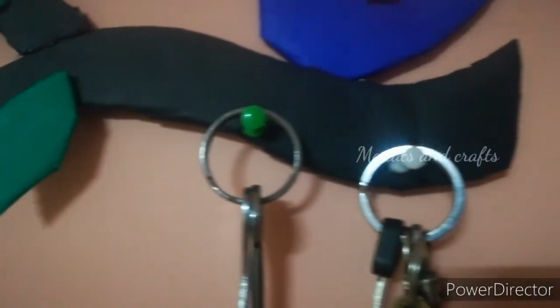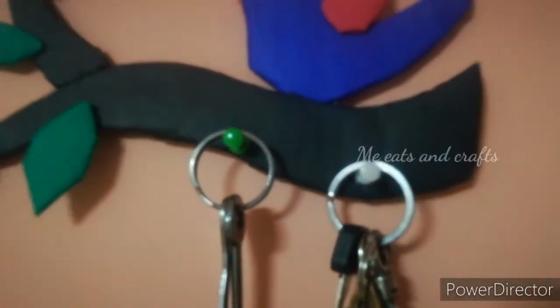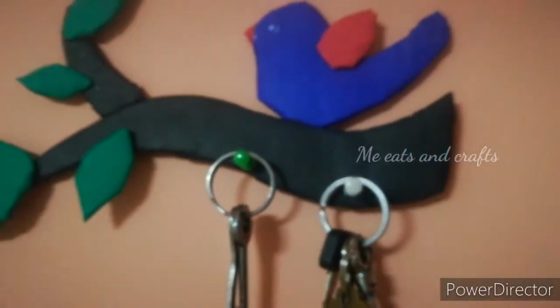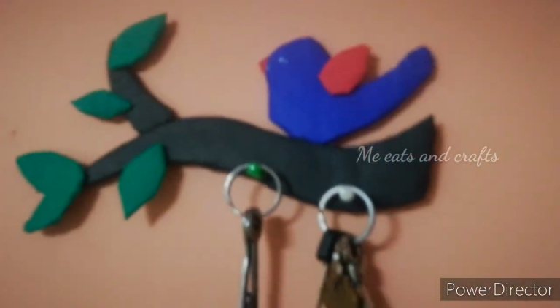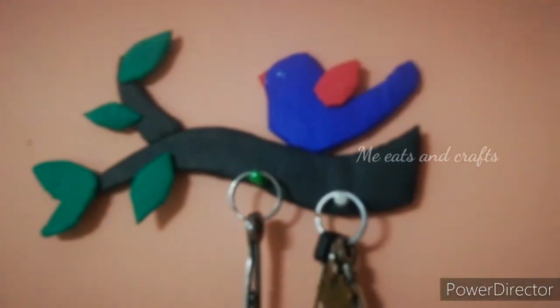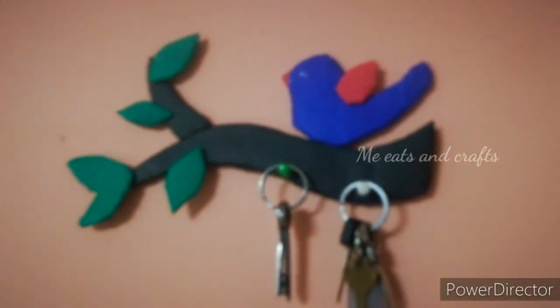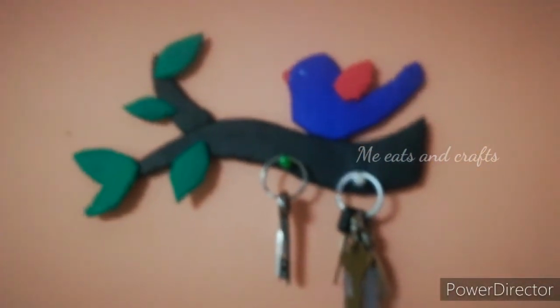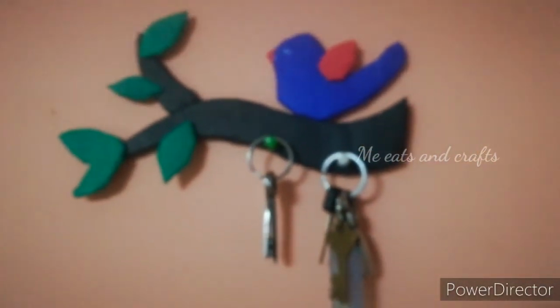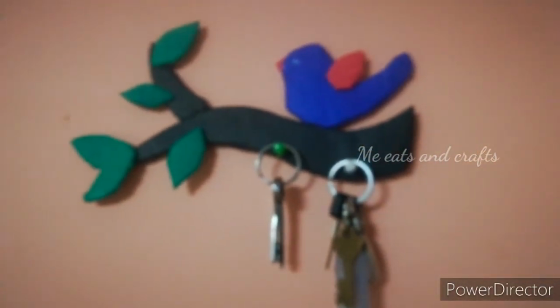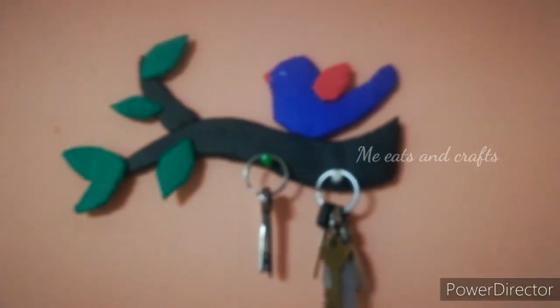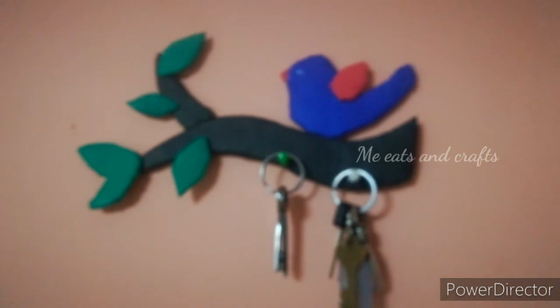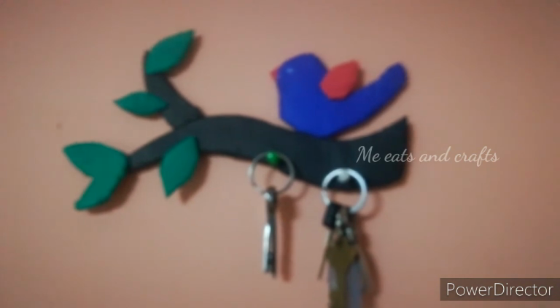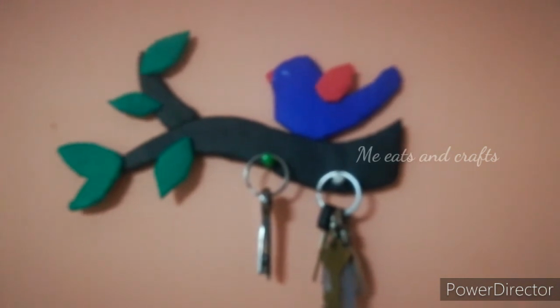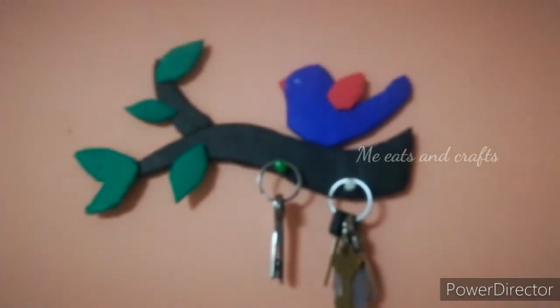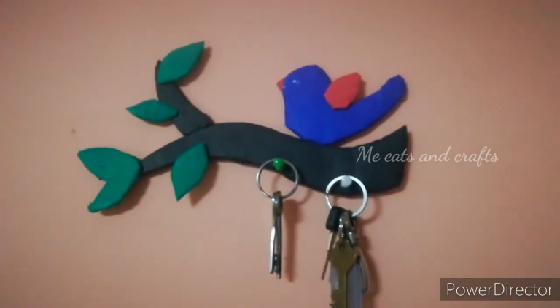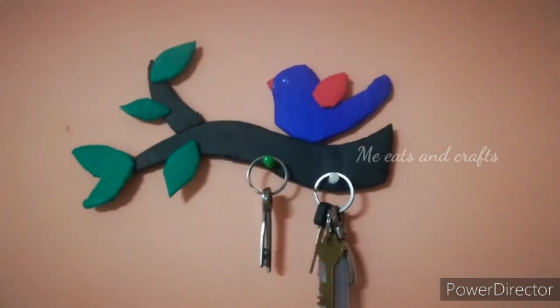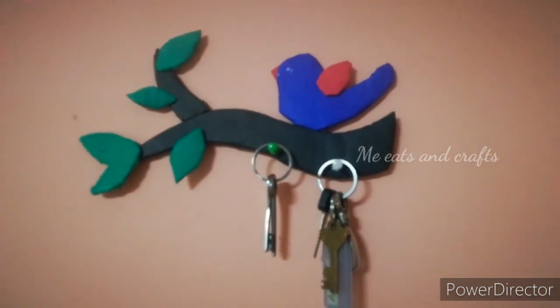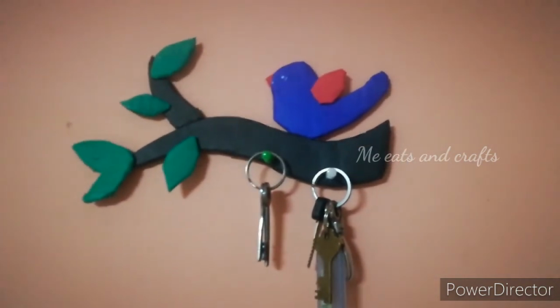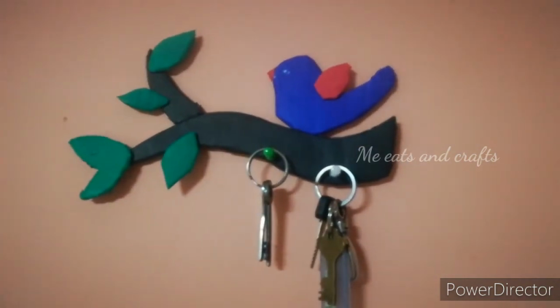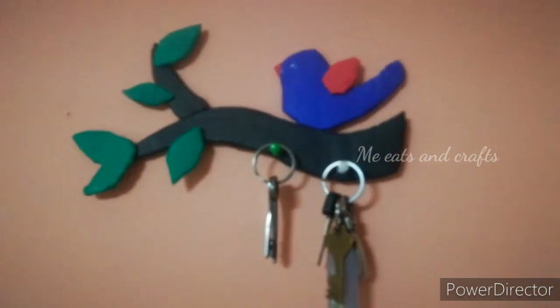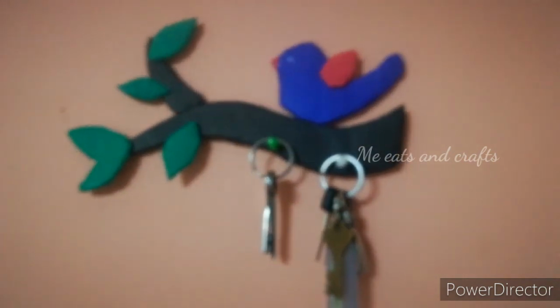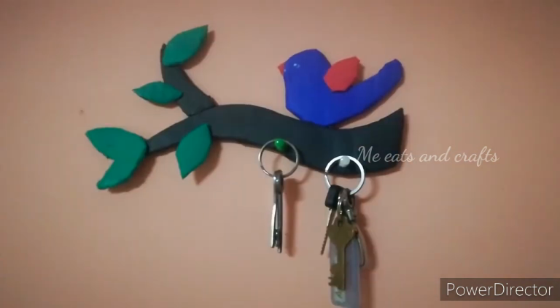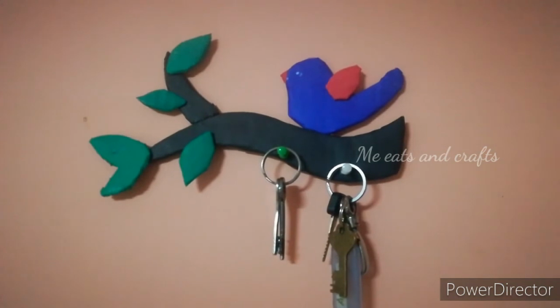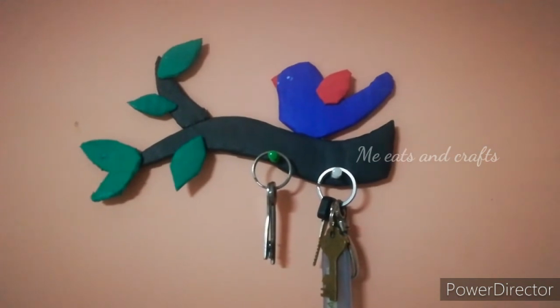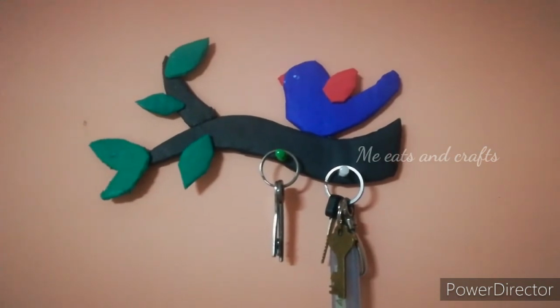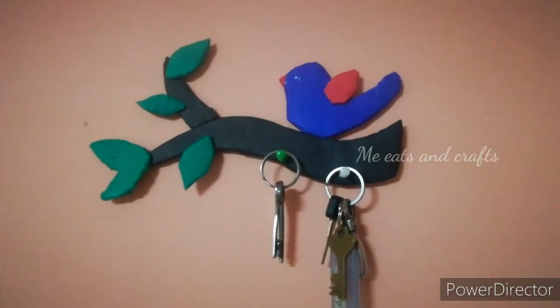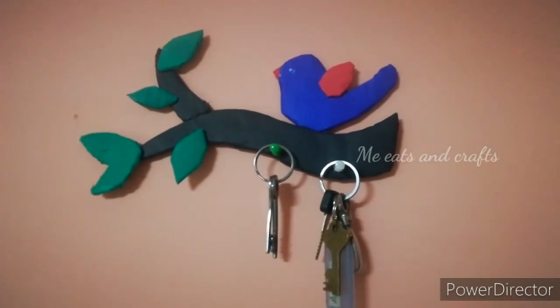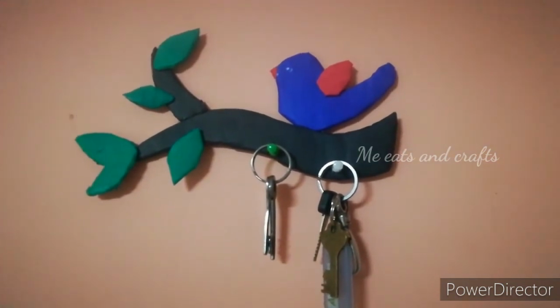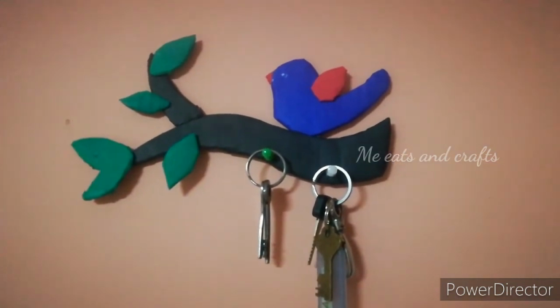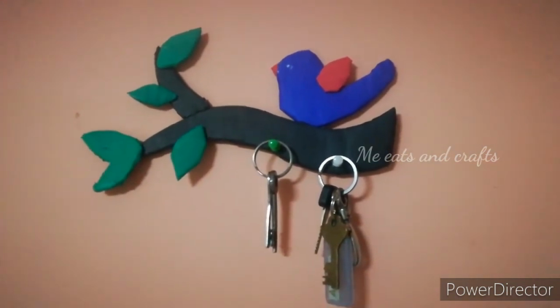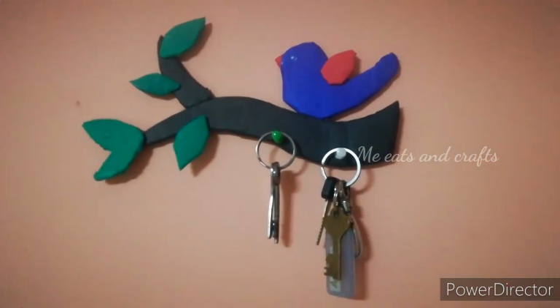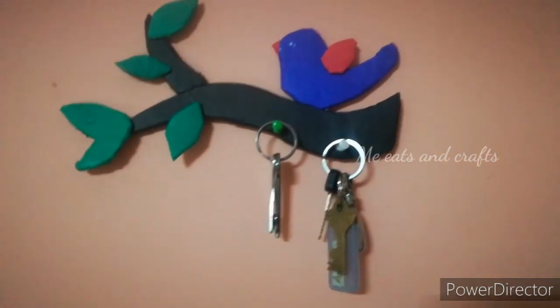If you like this craft, please like and share with your friends and family. Subscribe to our channel and click on our channel. If you want to try this craft, please comment. Ok friends, see you in the next video. Bye bye!